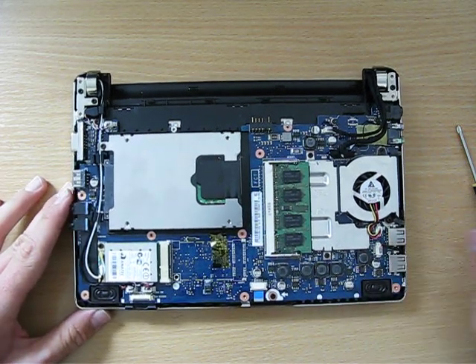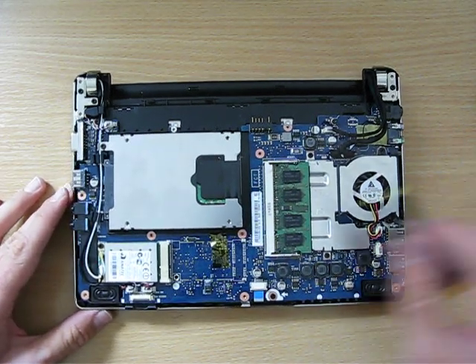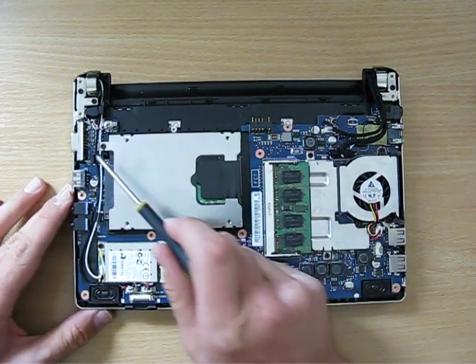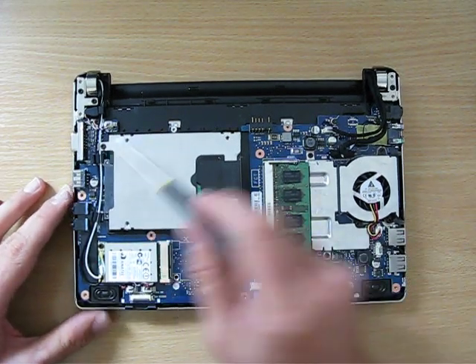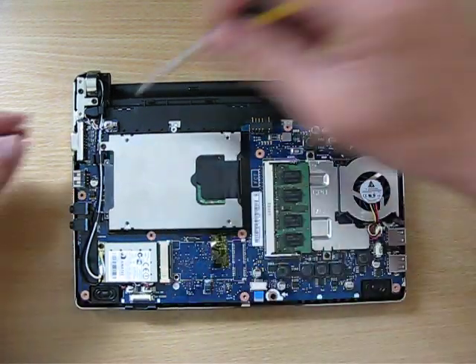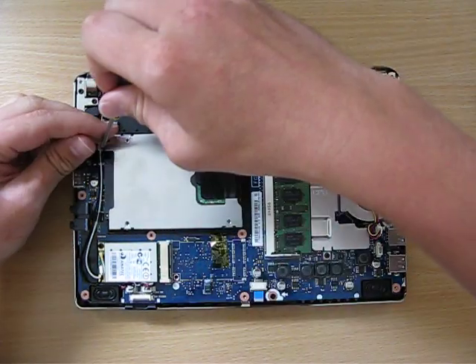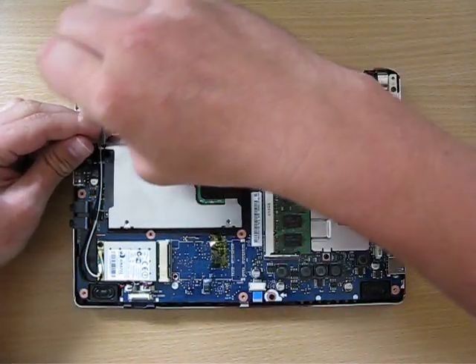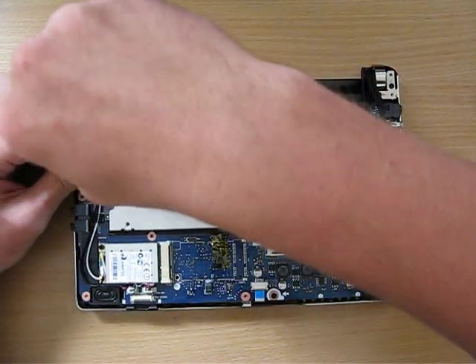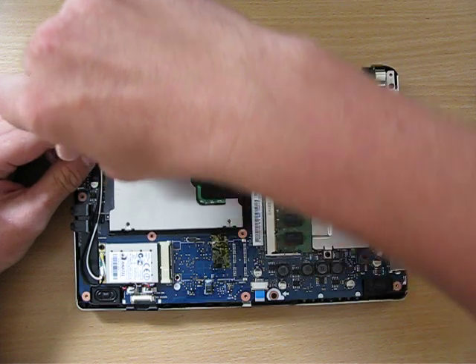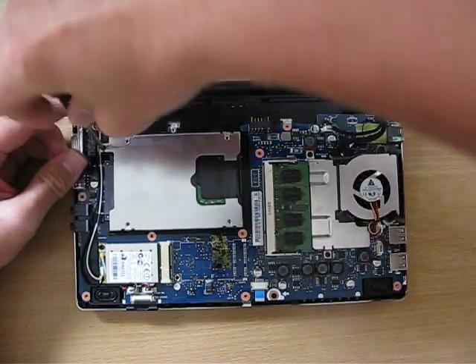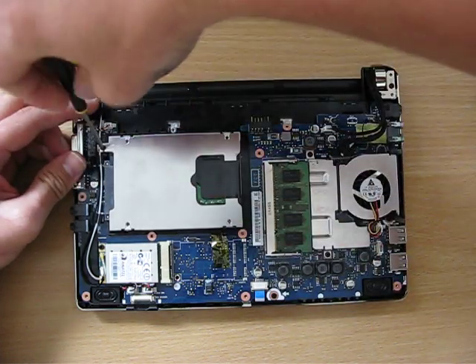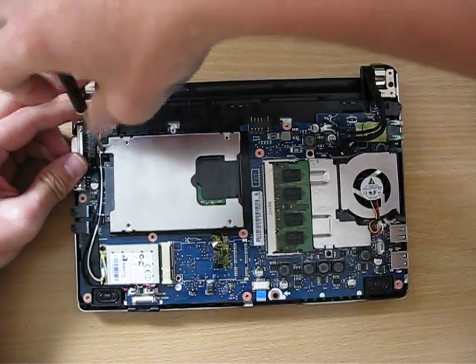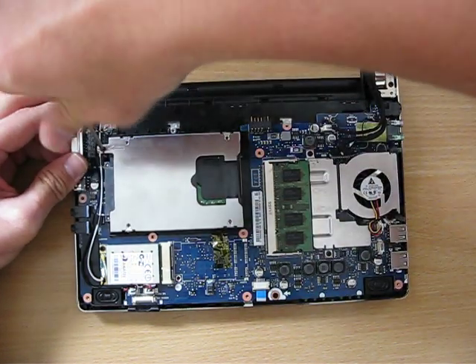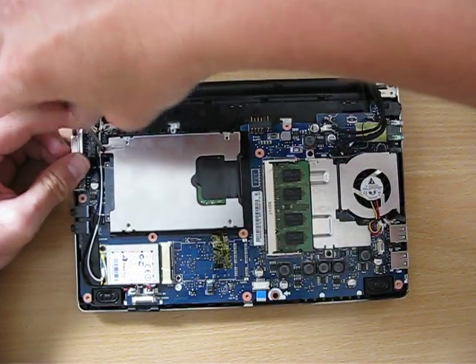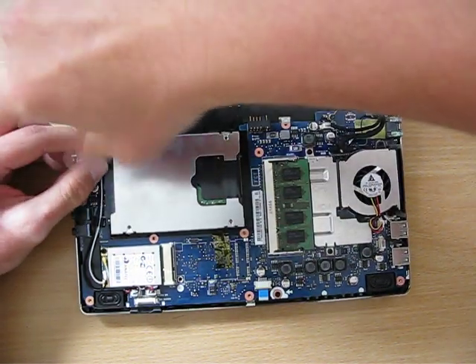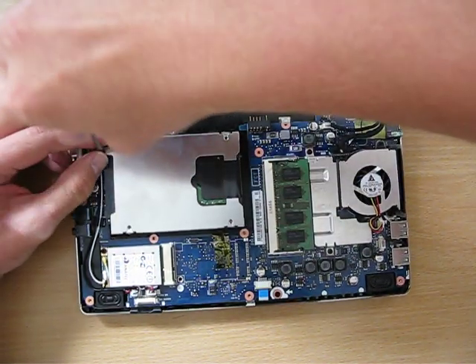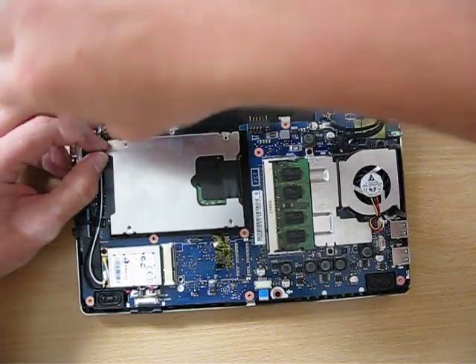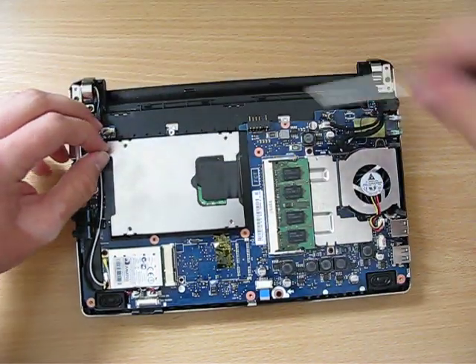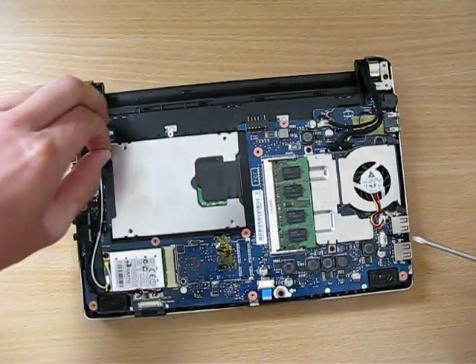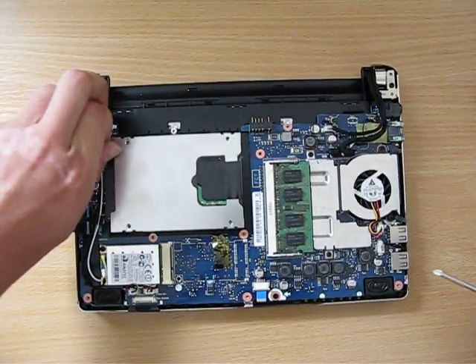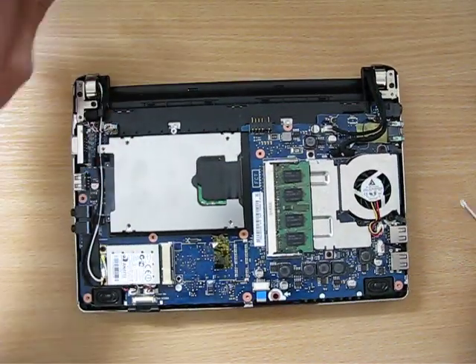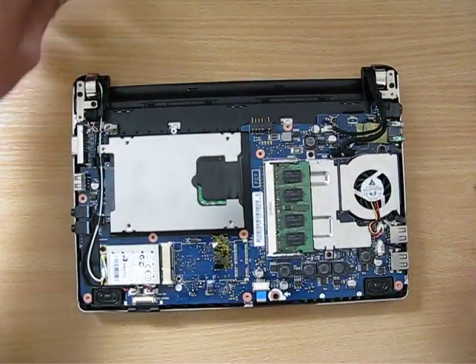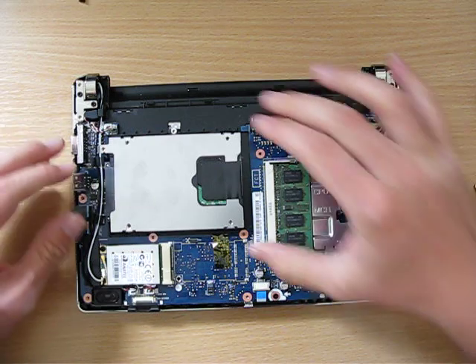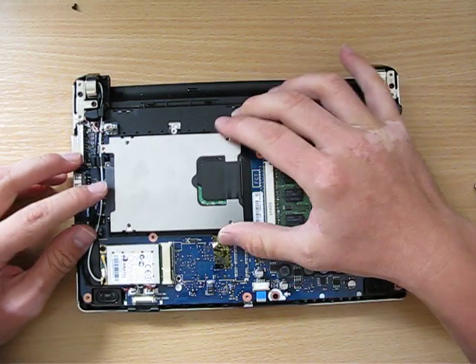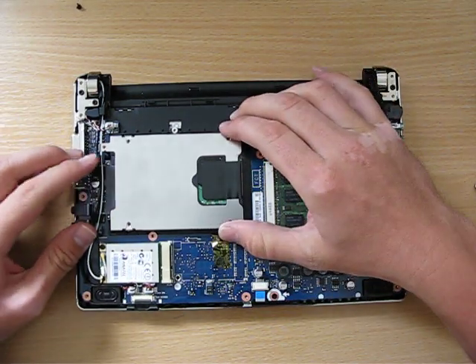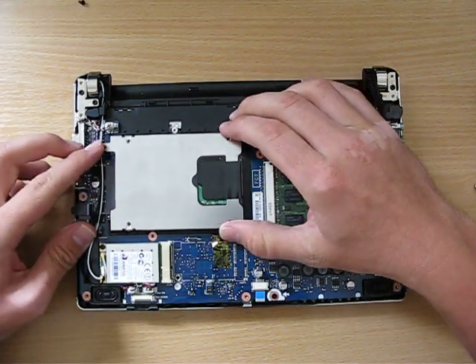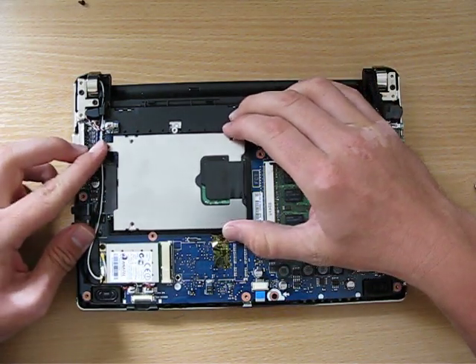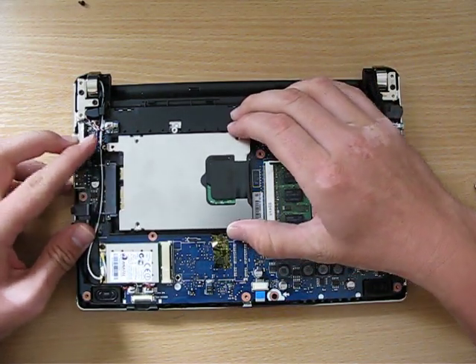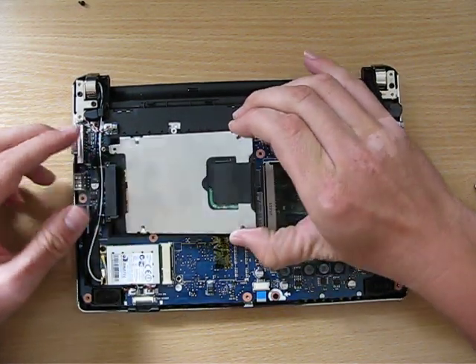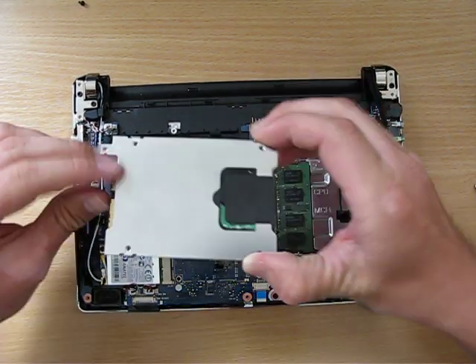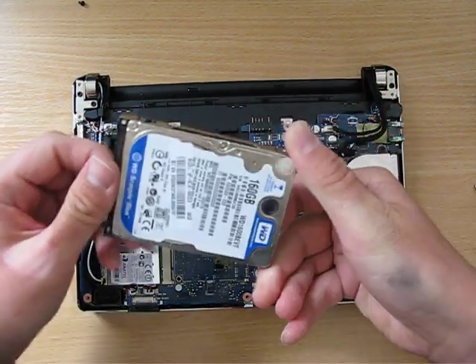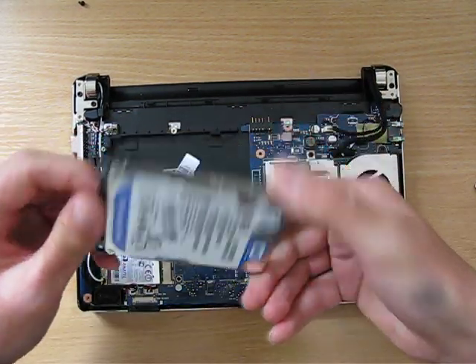Hard drive's held in with just the one screw. And then that whole thing slides across. There you go.